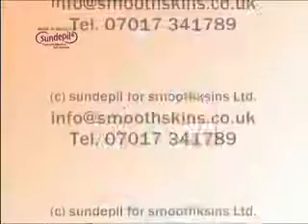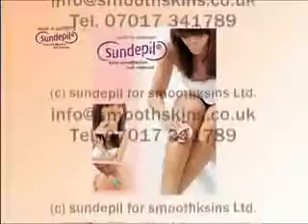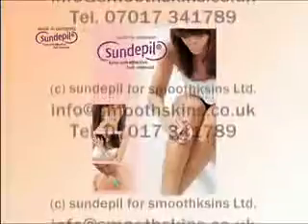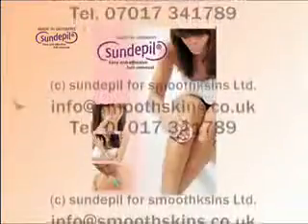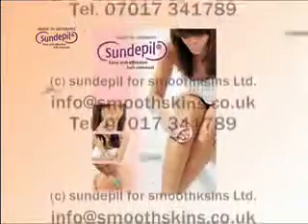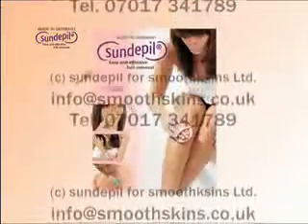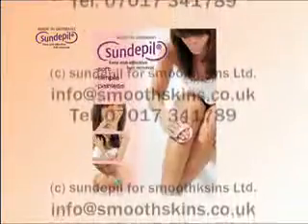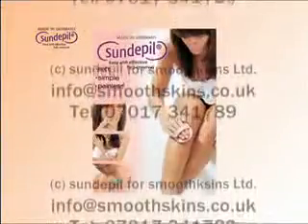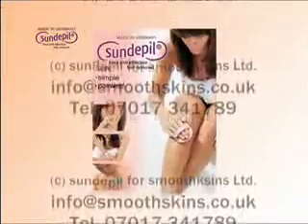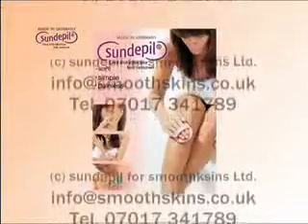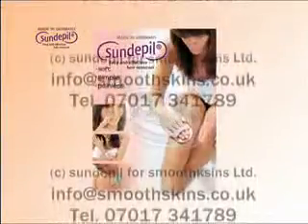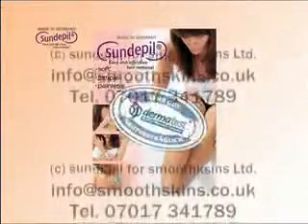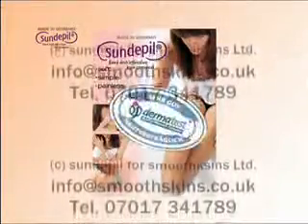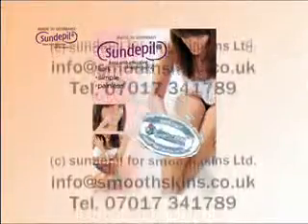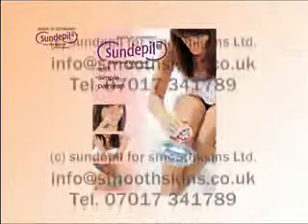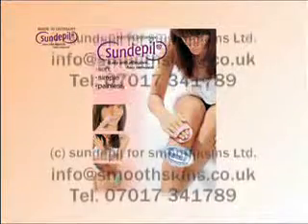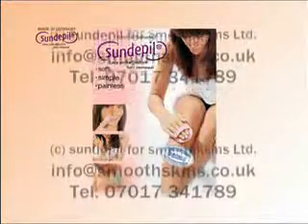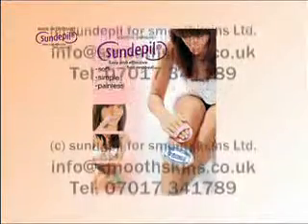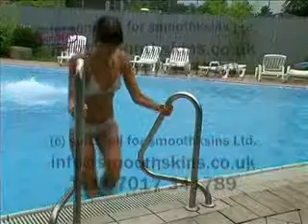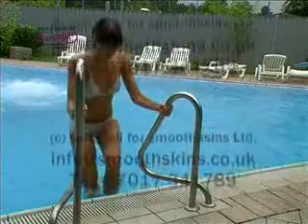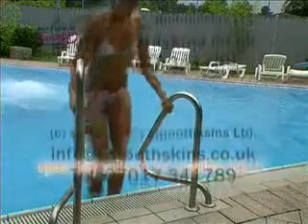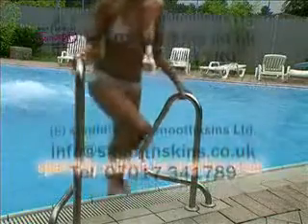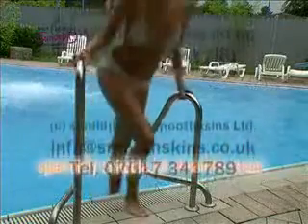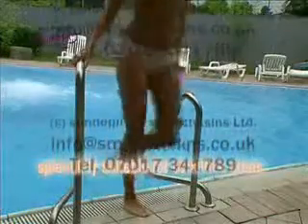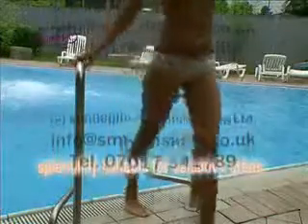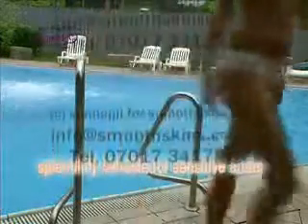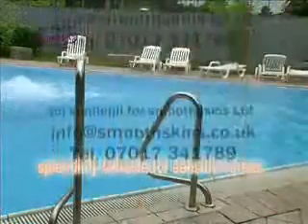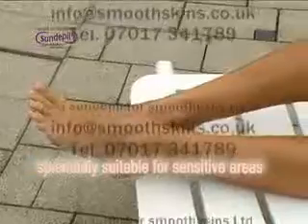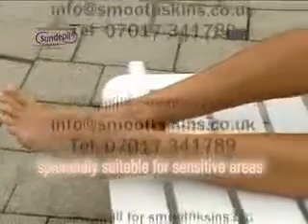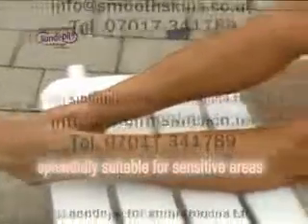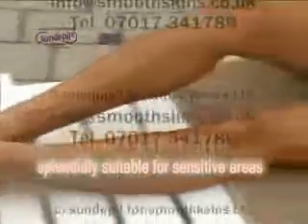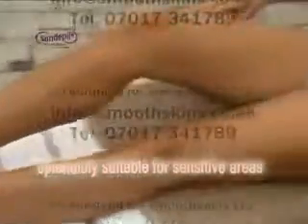Sundepeal has a triple effect: soft, simple, and painless. Sundepeal has been dermatologically tested, and it was found very kind to the skin.